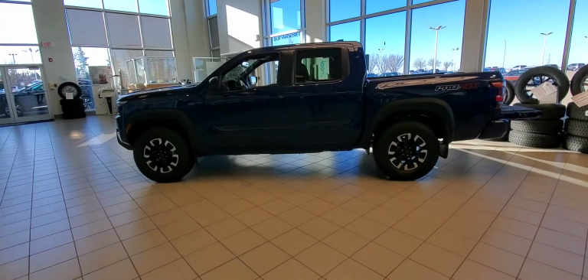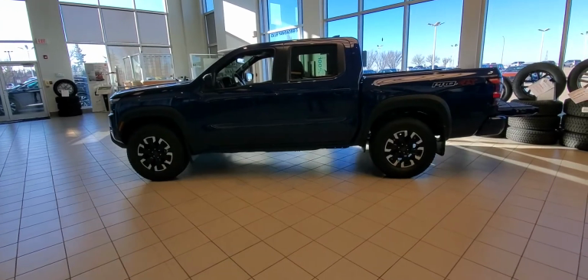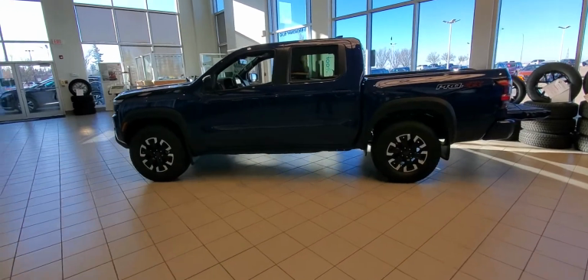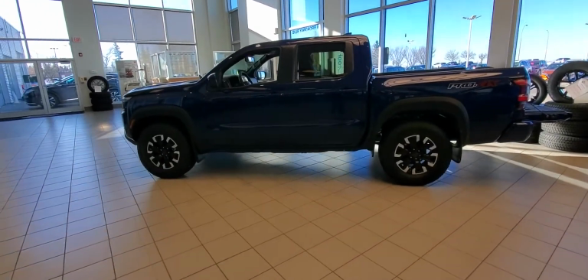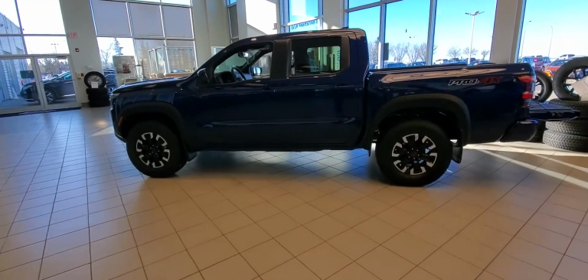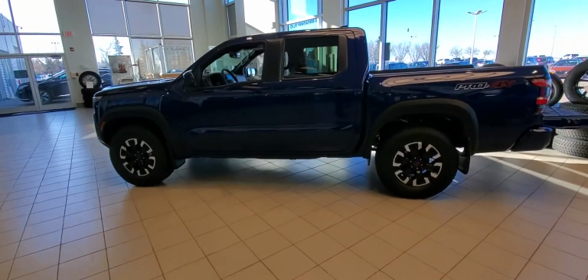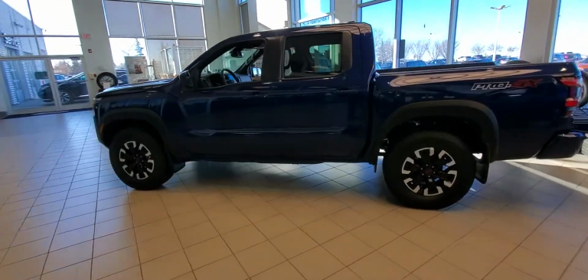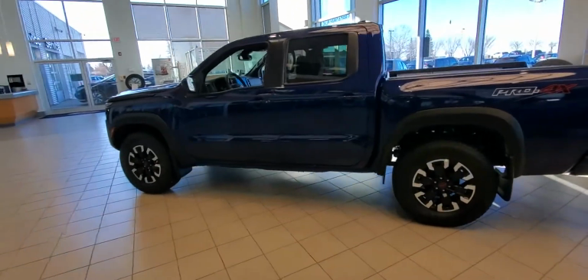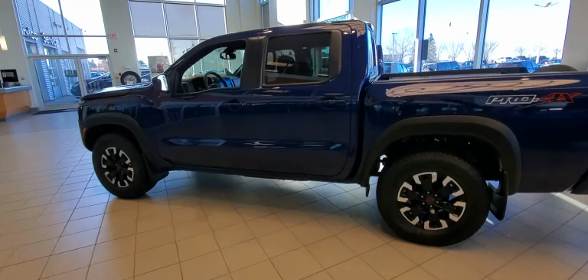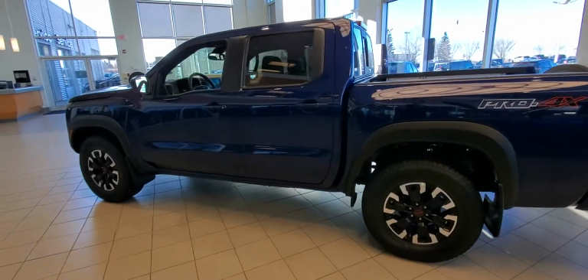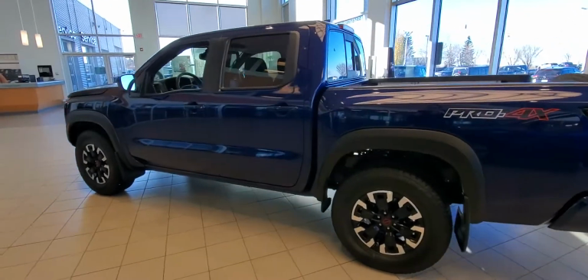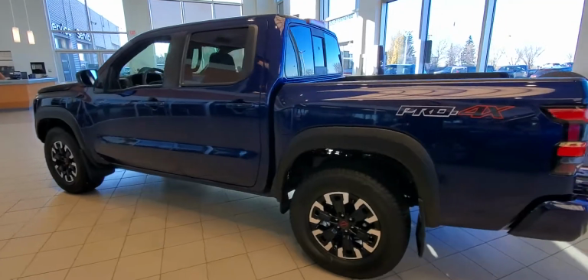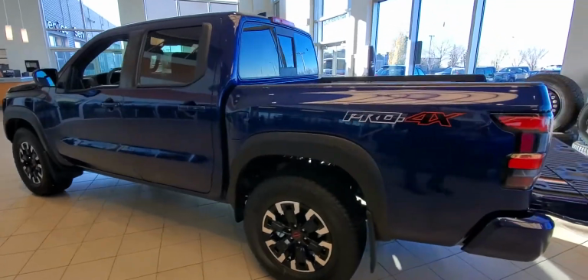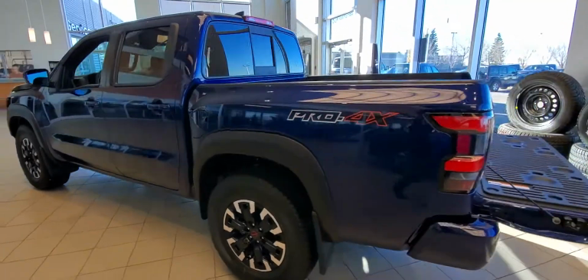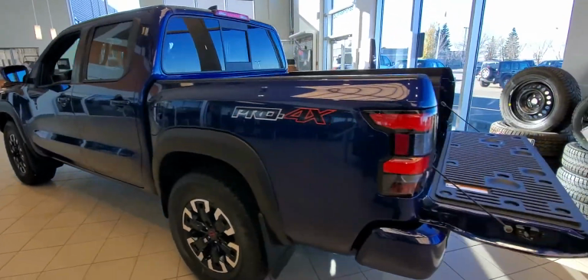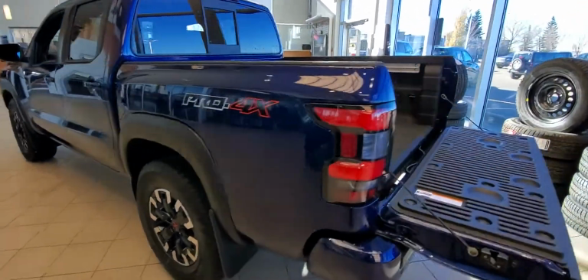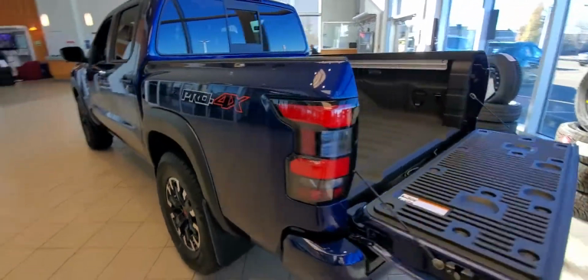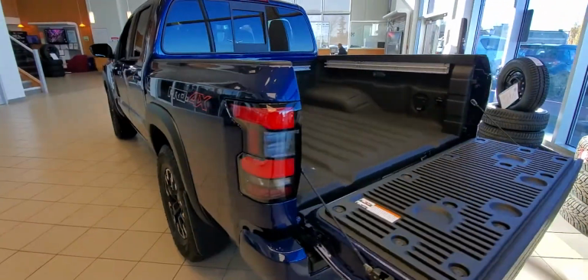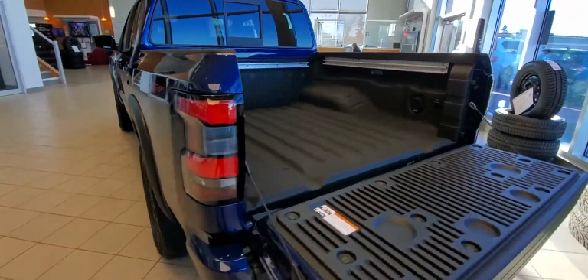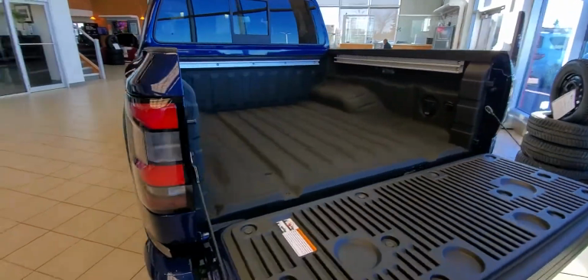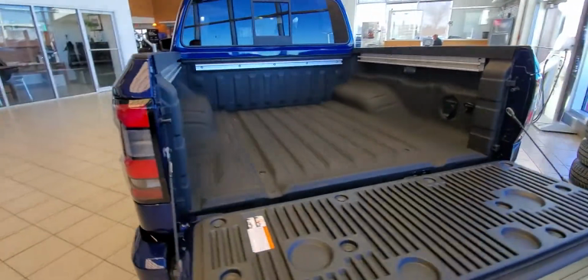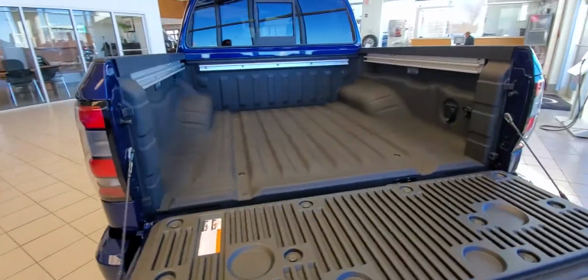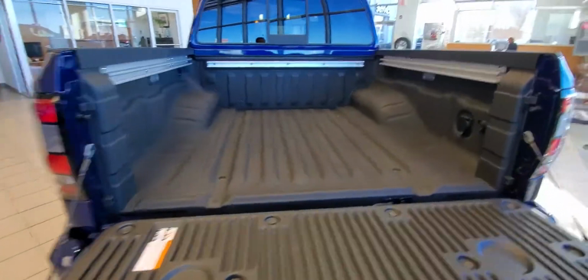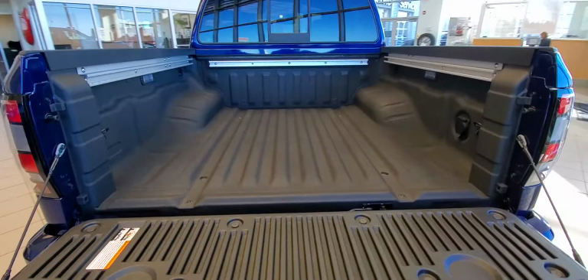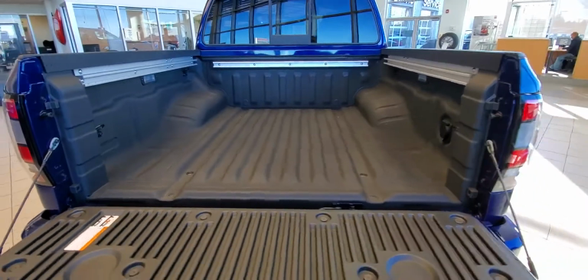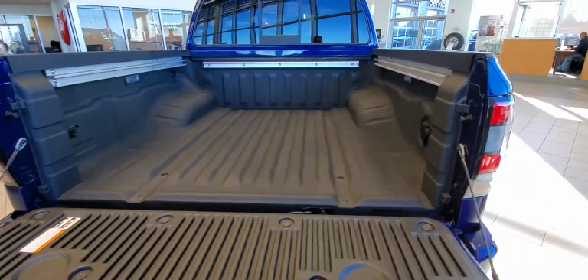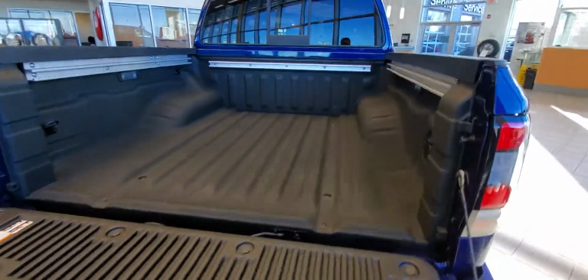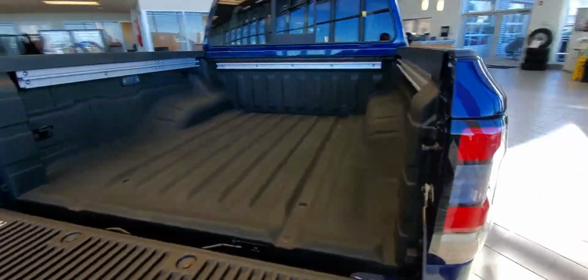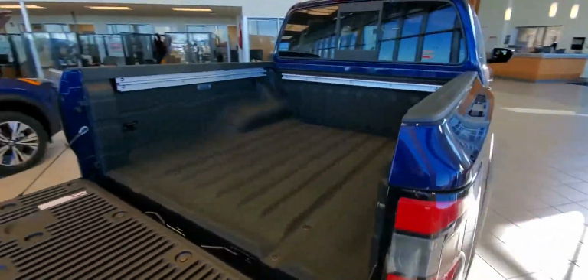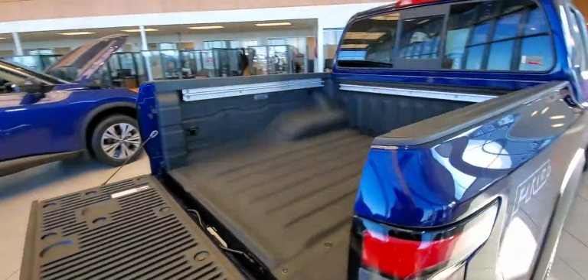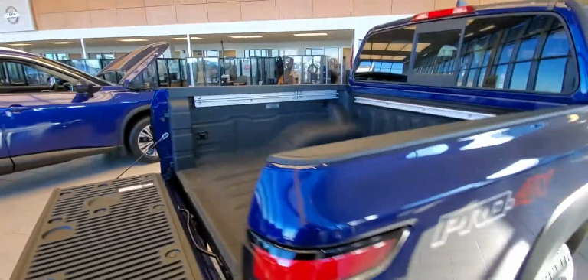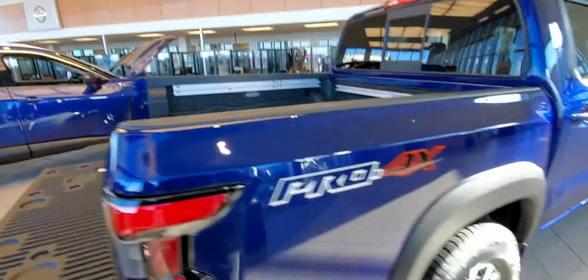Hey, it's Peter at Sherwood Nissan. Here's a look at the new 2022 Nissan Frontier Pro-4X. Just a quick look around it — you have your sprayed-in box liner and your Utilitrack system.